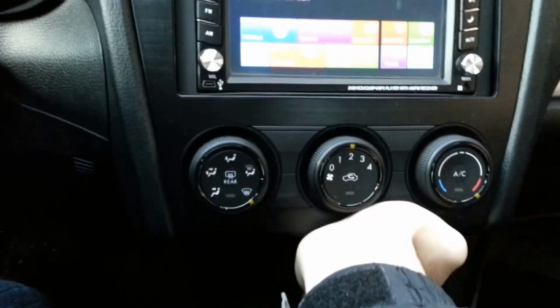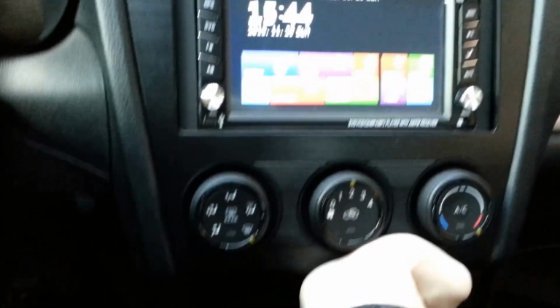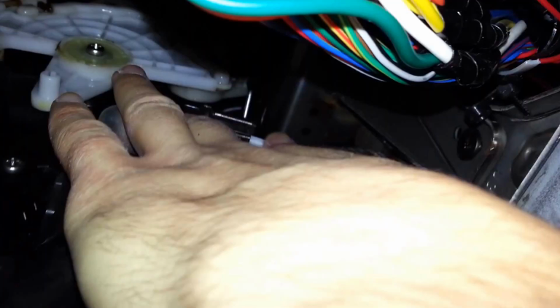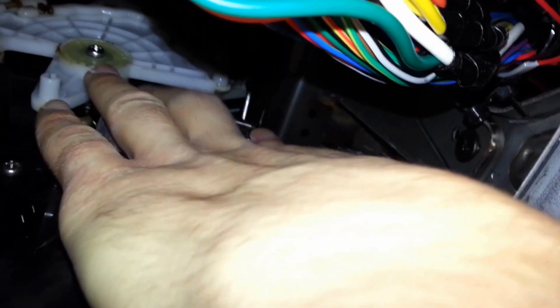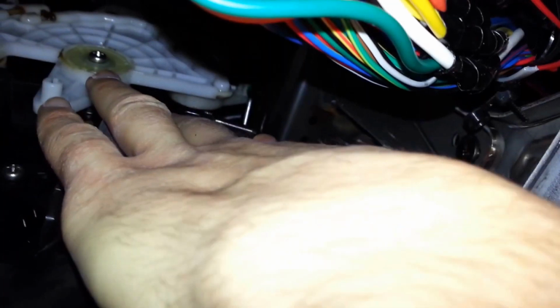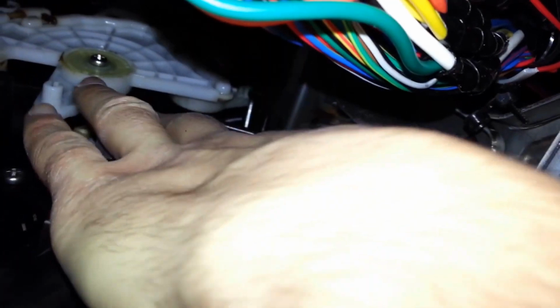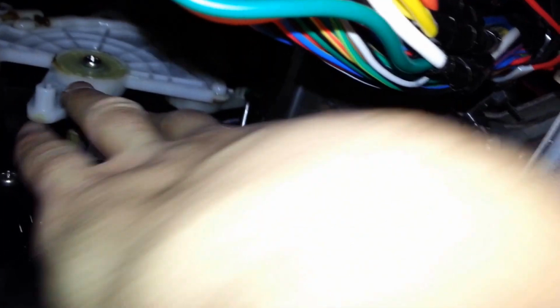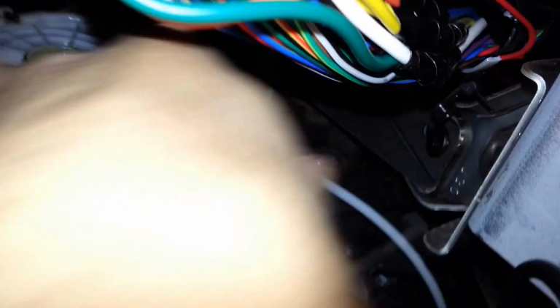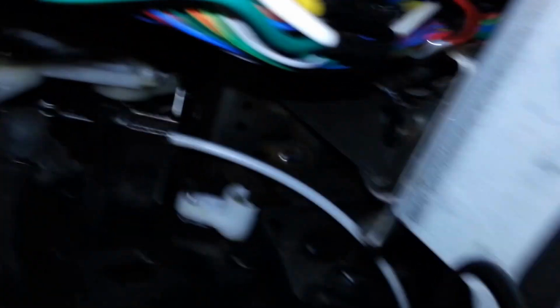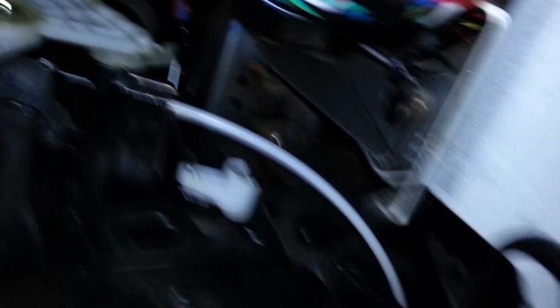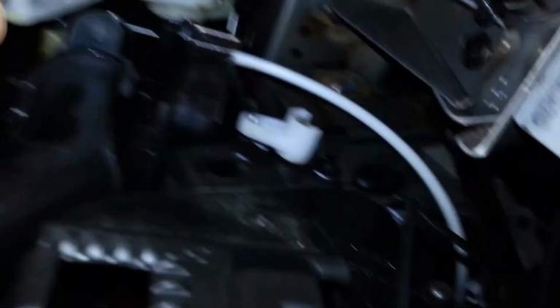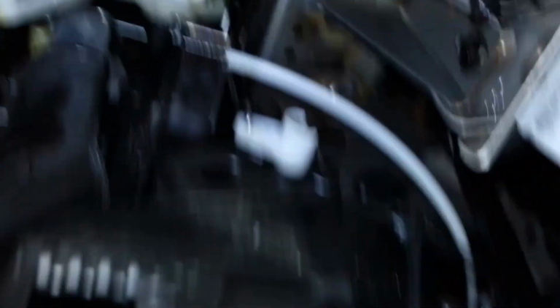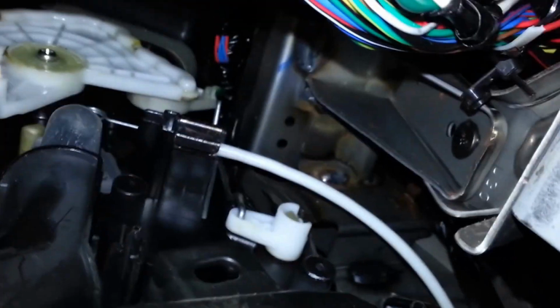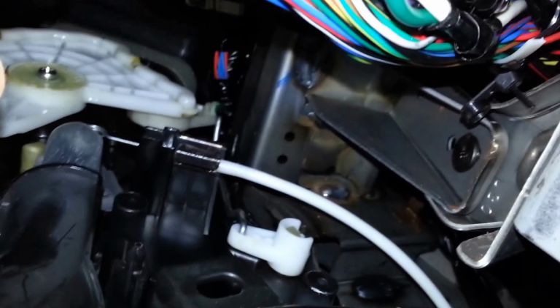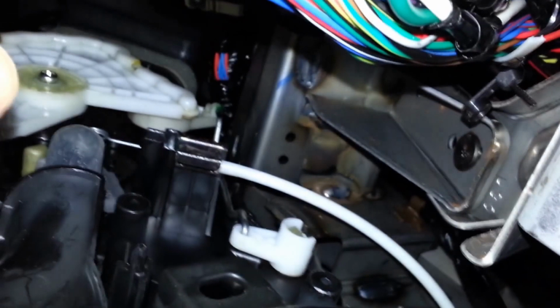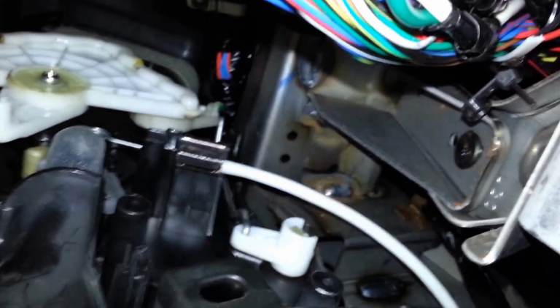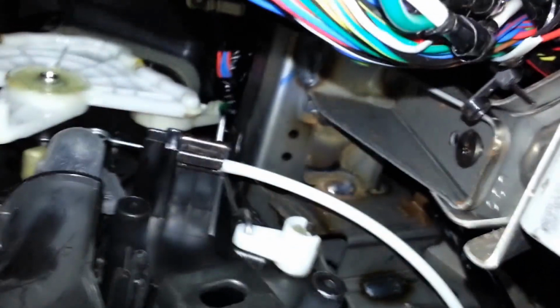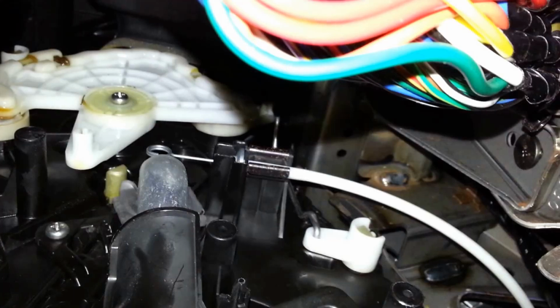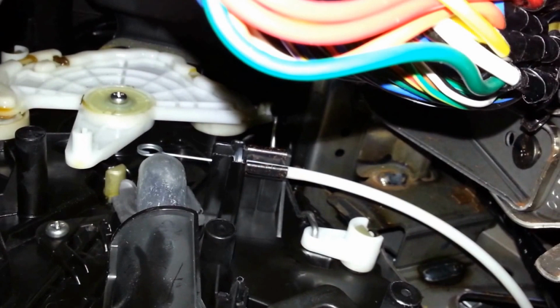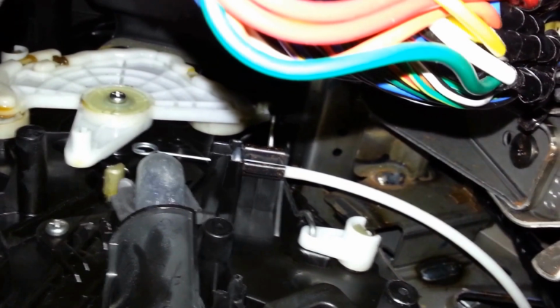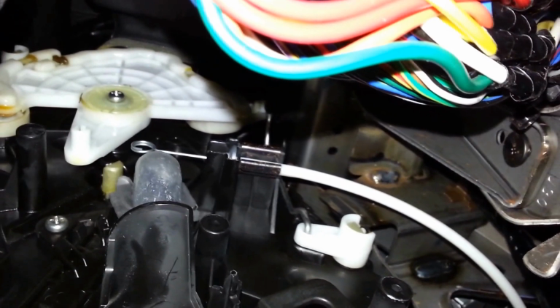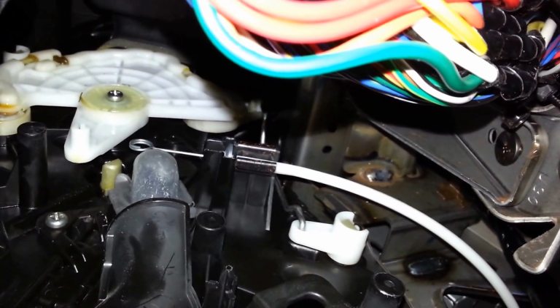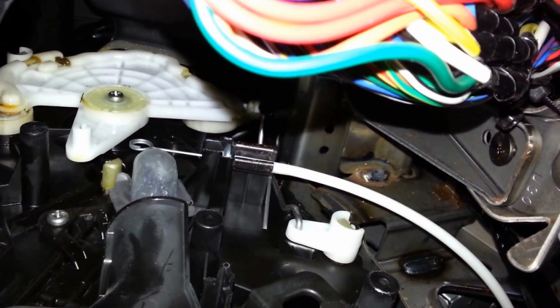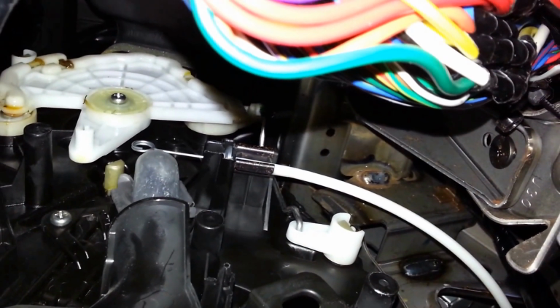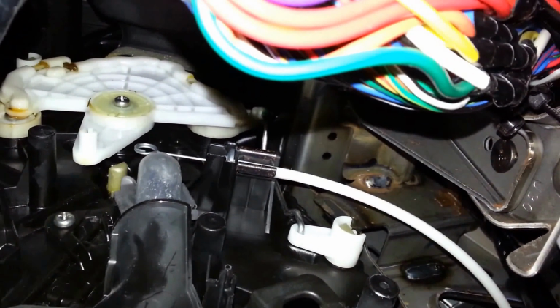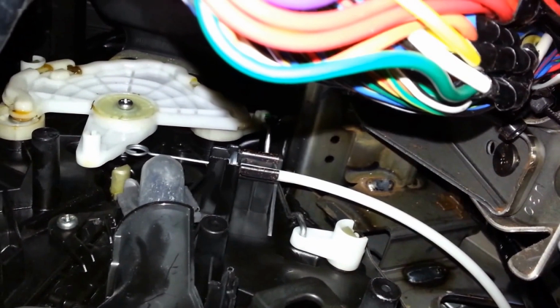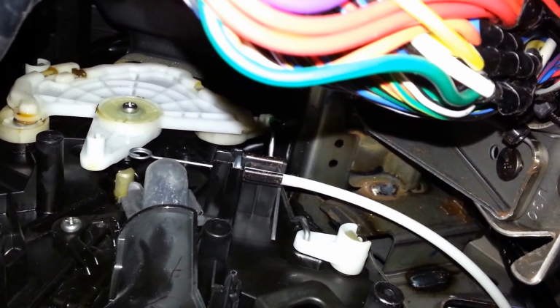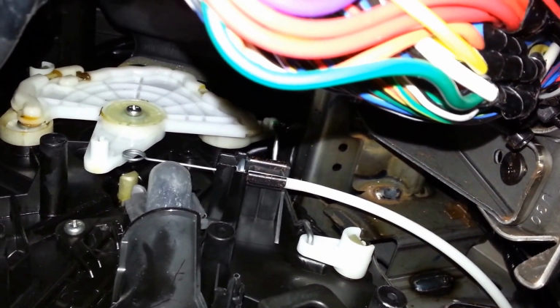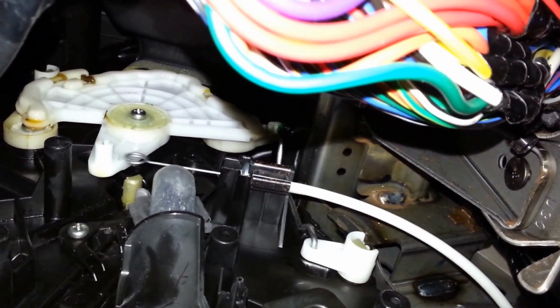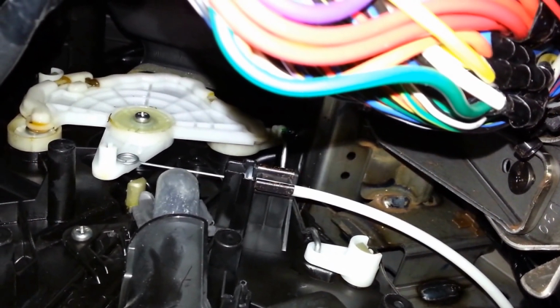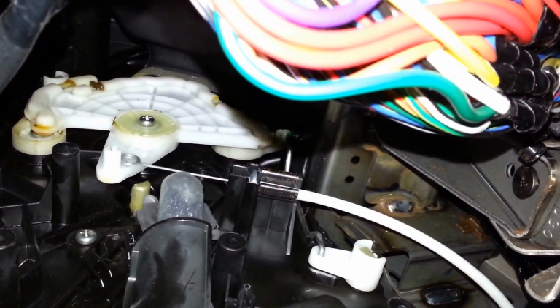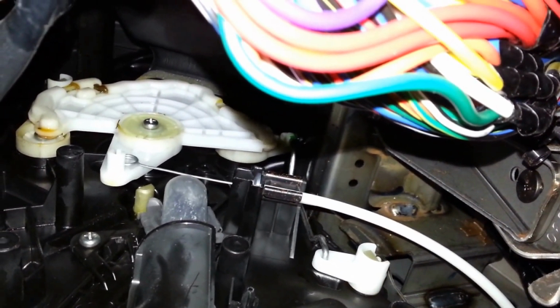Go to the driver's side, clip back the vent cable and clip back the steel ring in the plastic control wheel.